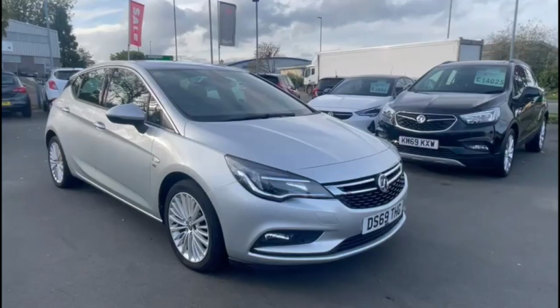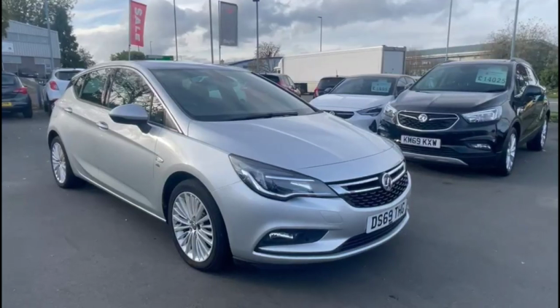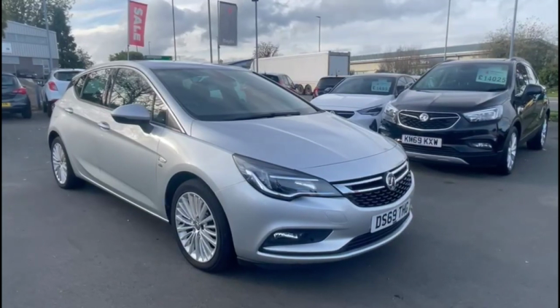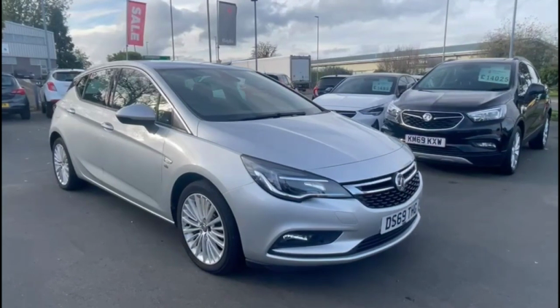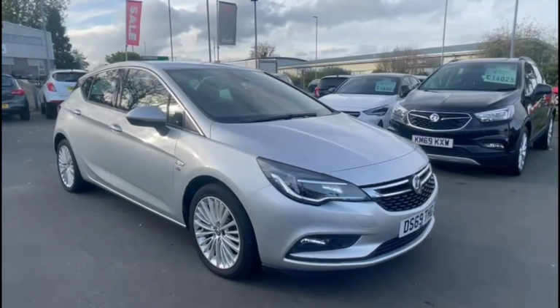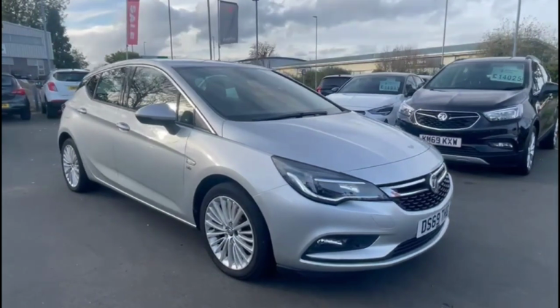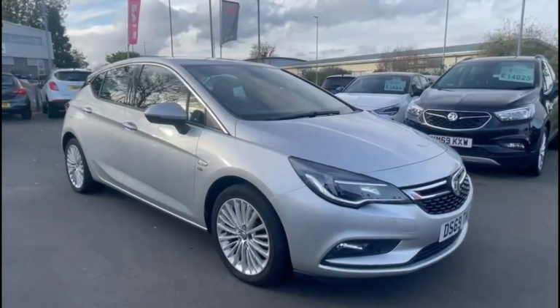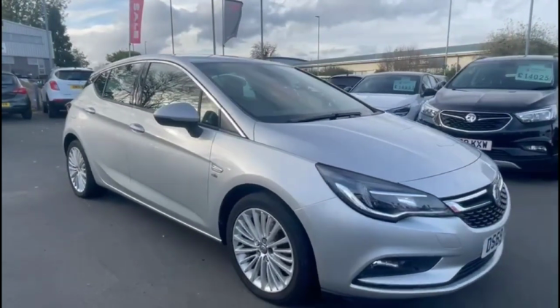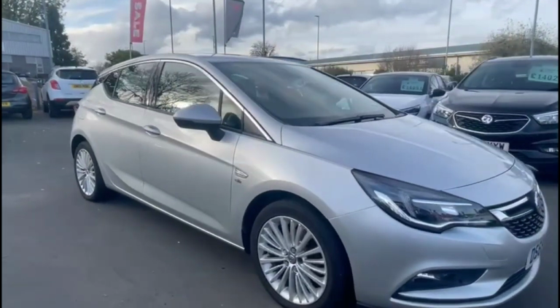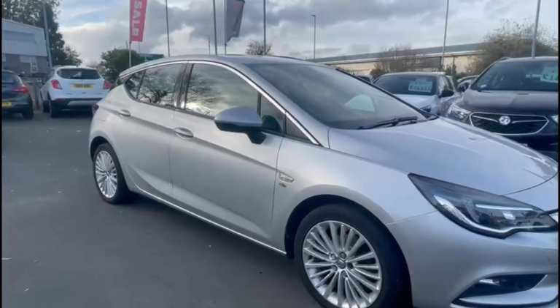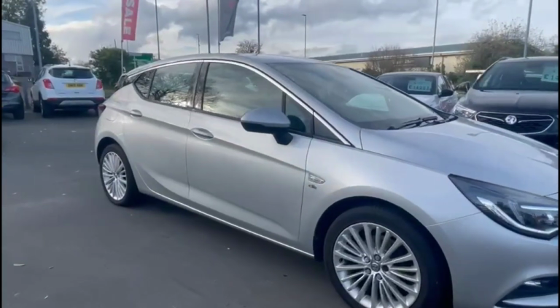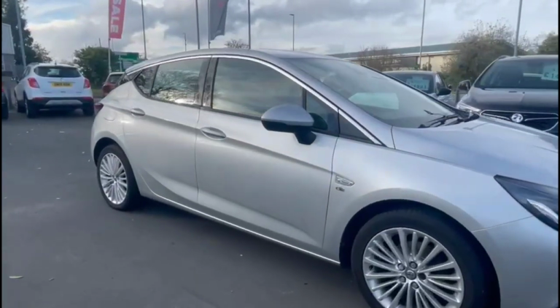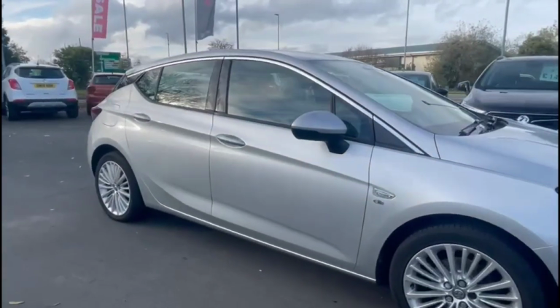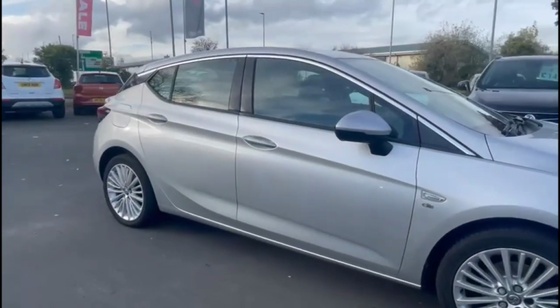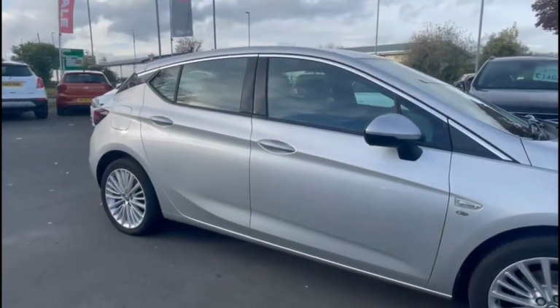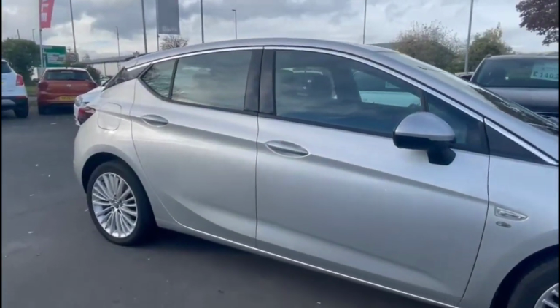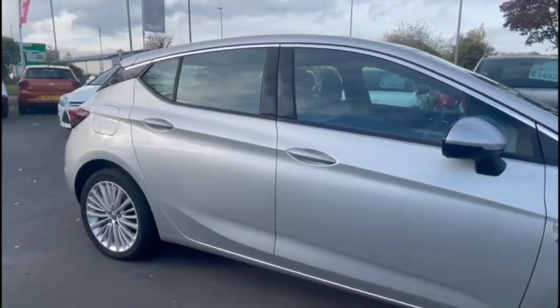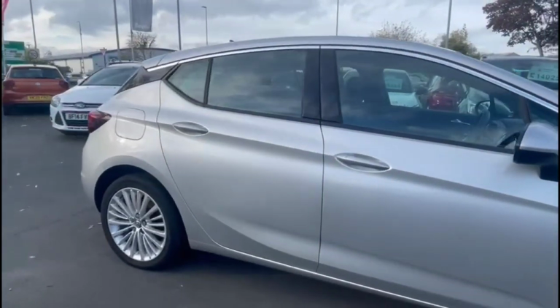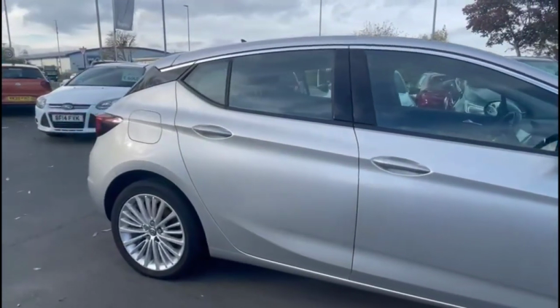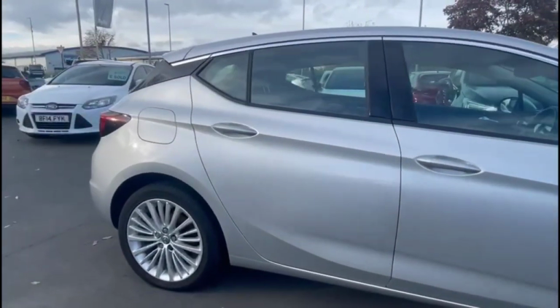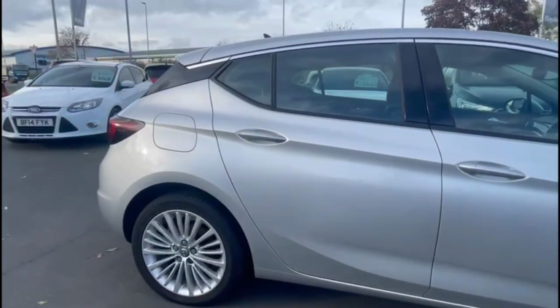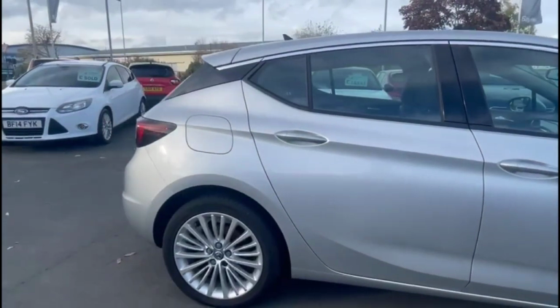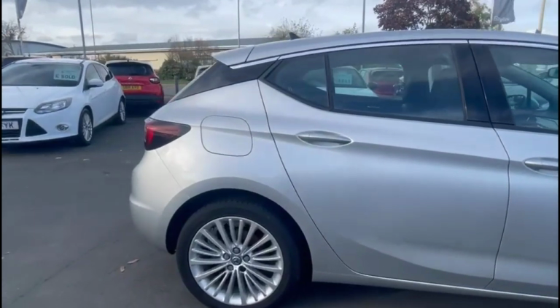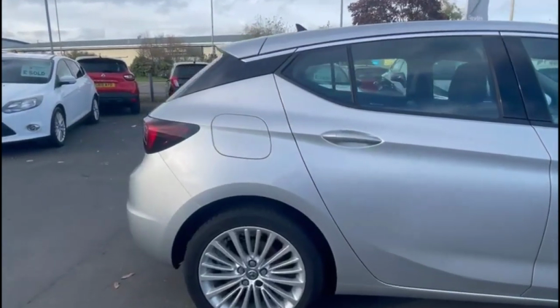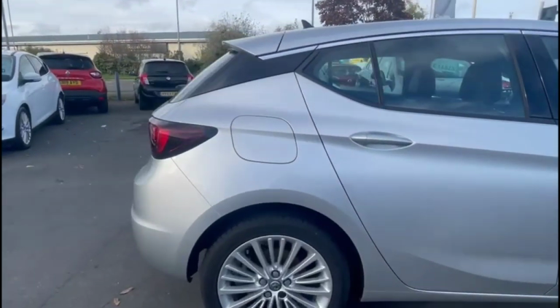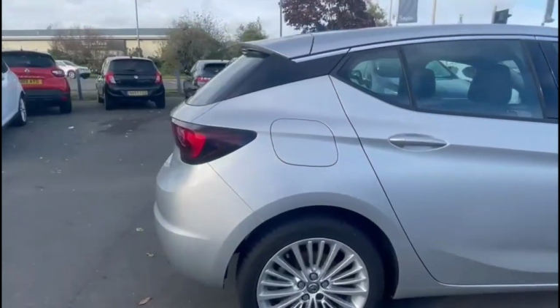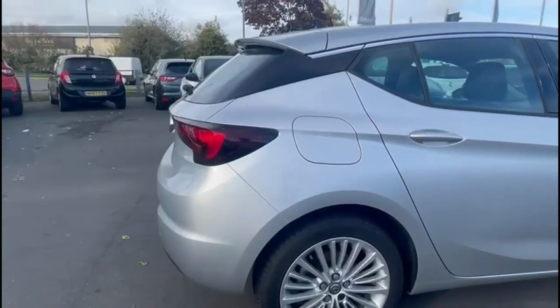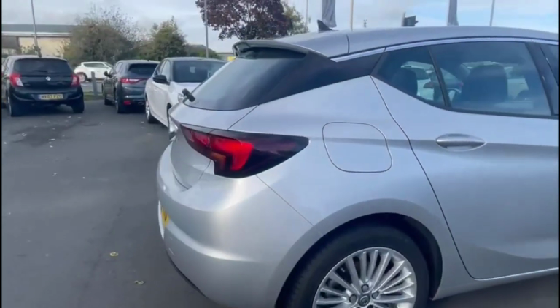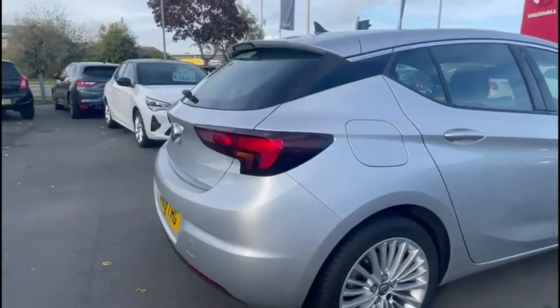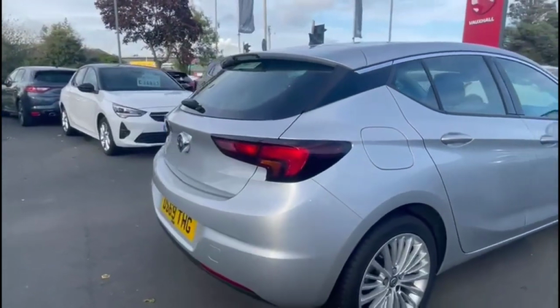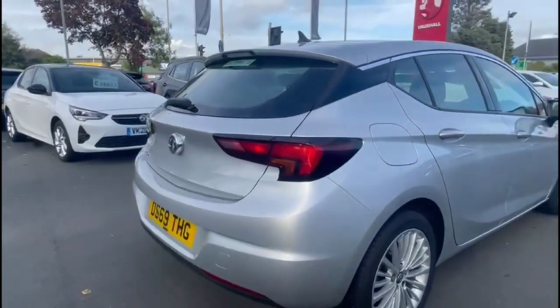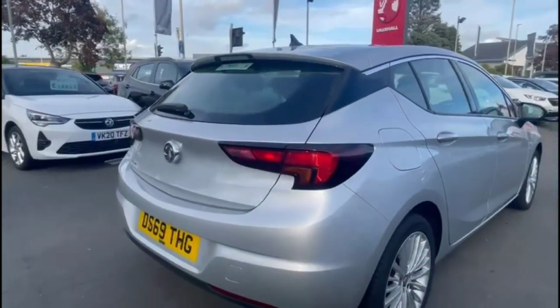Hello and welcome to Baylis Vauxhall. Today we're viewing a Vauxhall Astra 1.4 Turbo Elite Nav. This vehicle has covered 49,233 miles and is finished in silver. It also comes with a Baylis warranty with the option to extend it to up to 36 months.